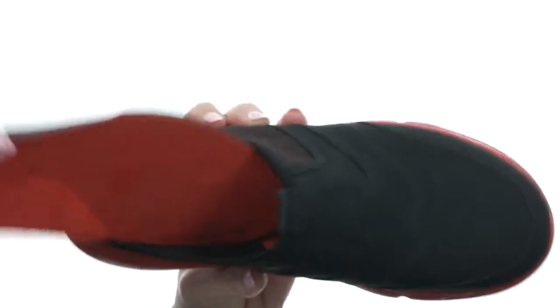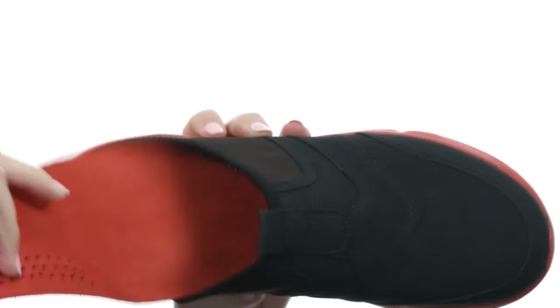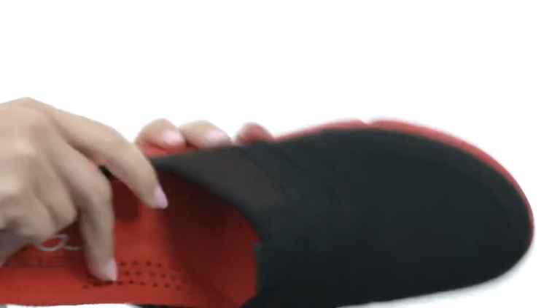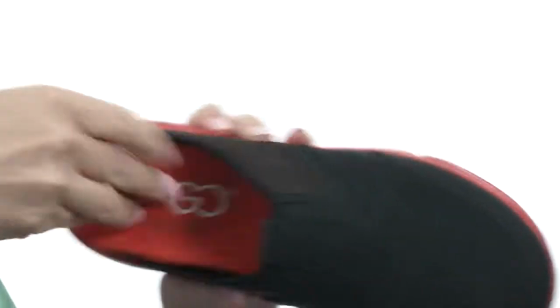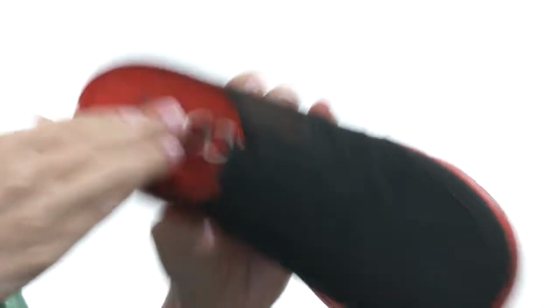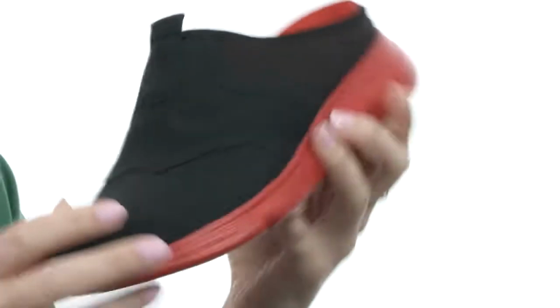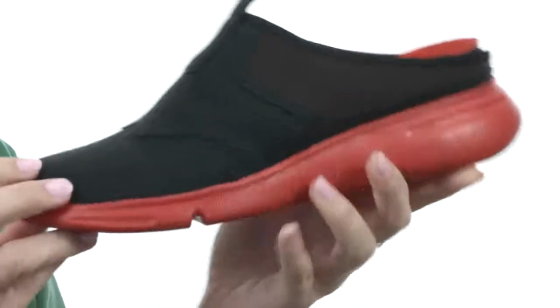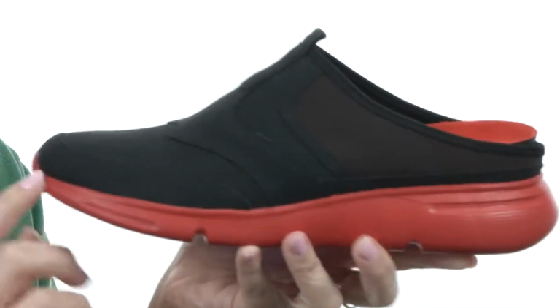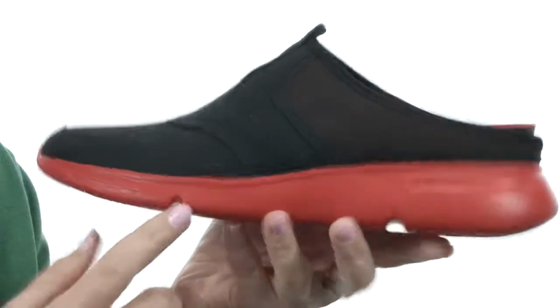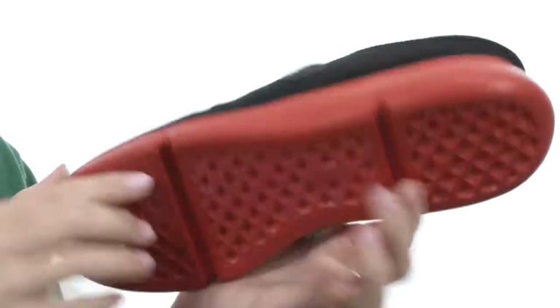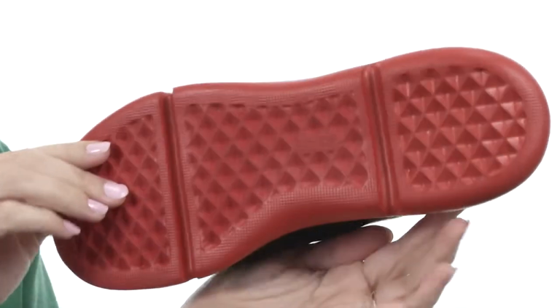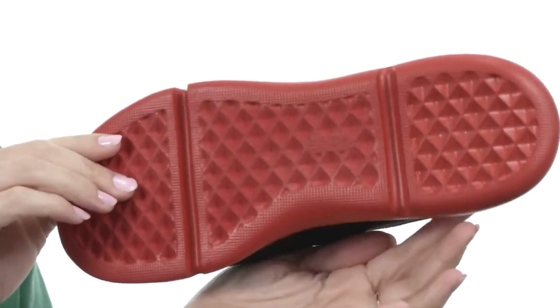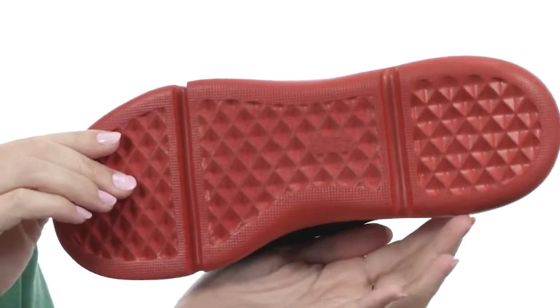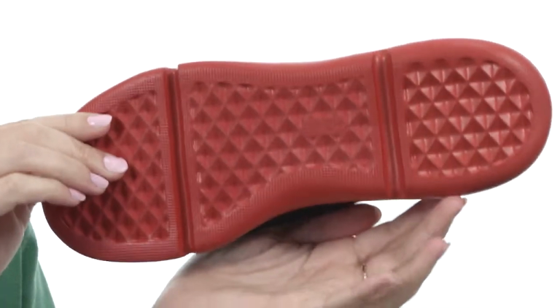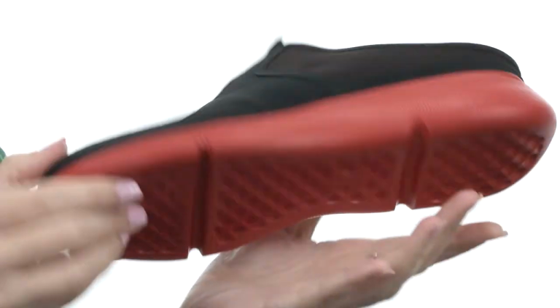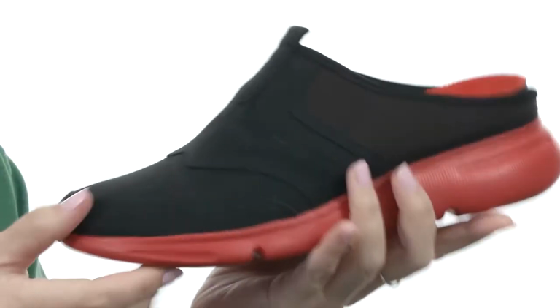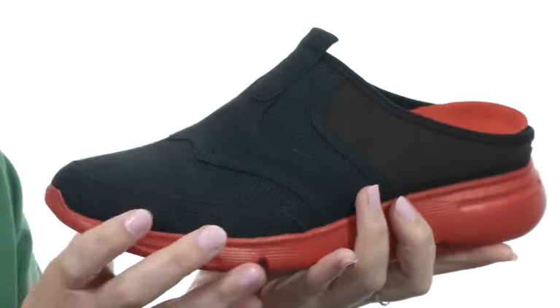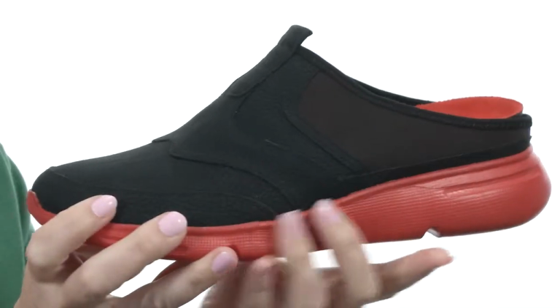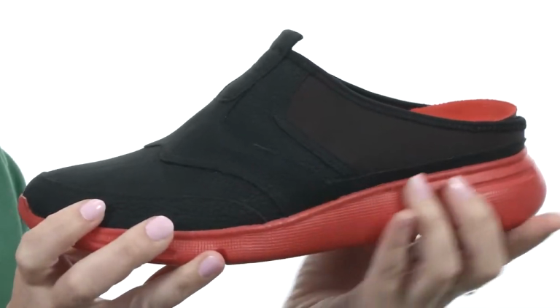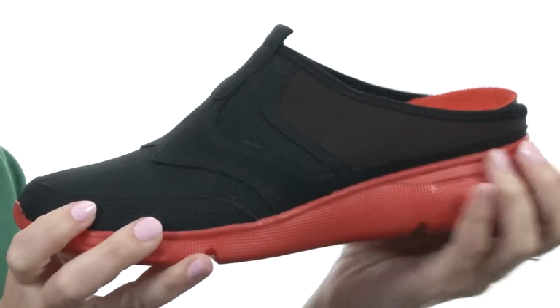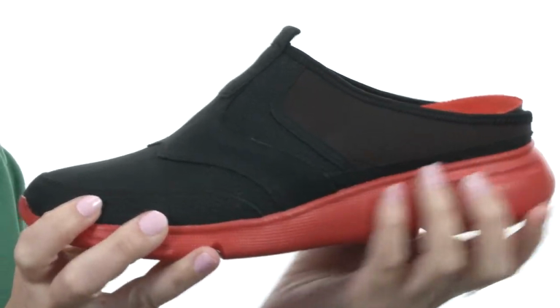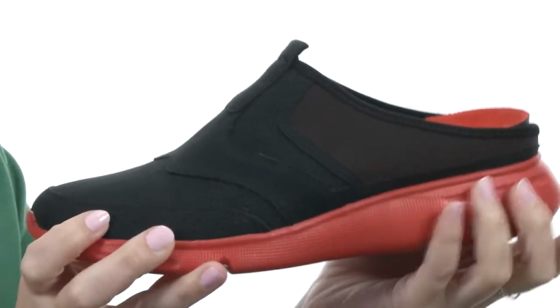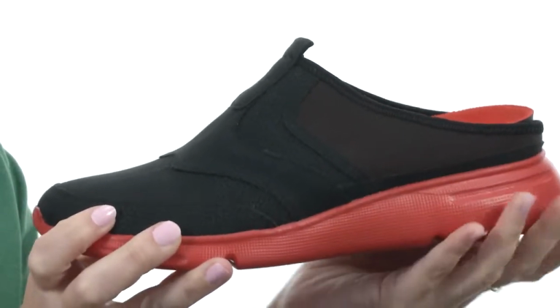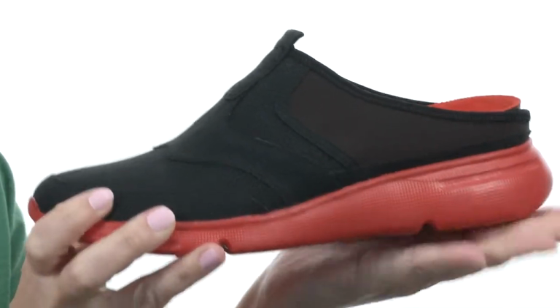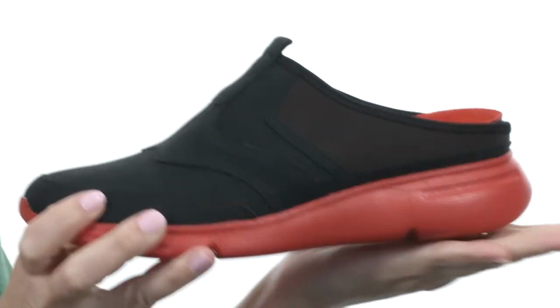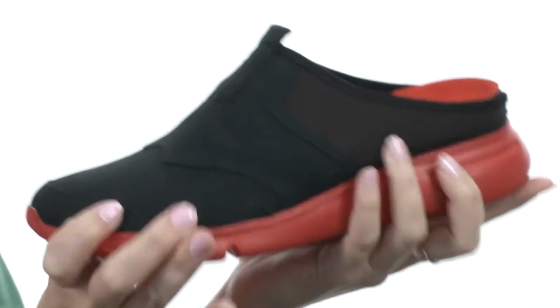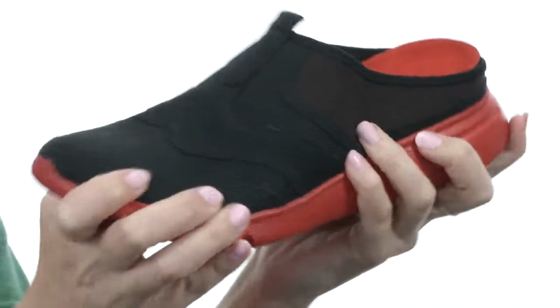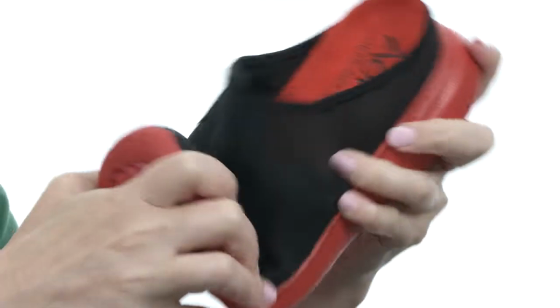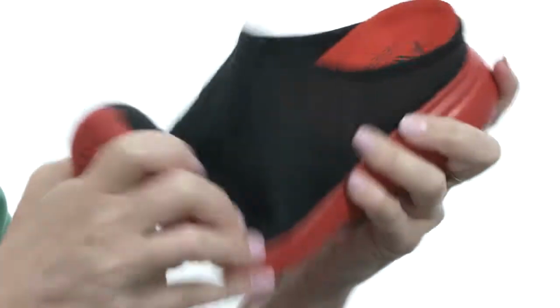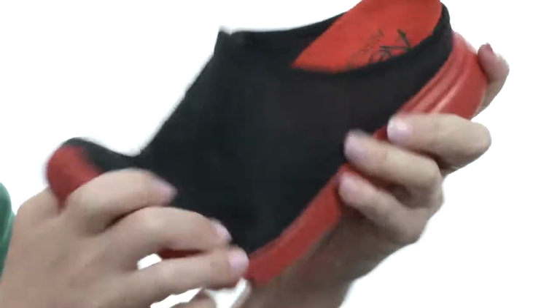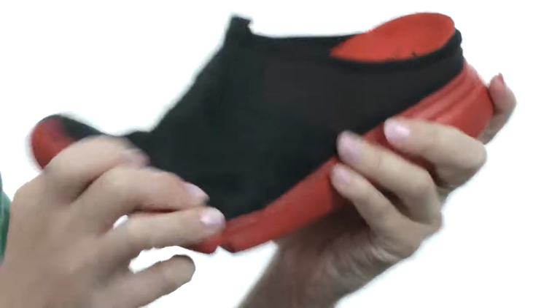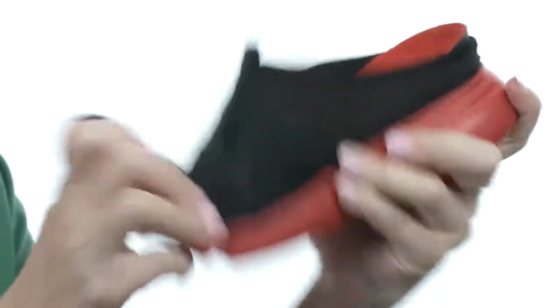My favorite part has to be the luxurious midsole and outsole design that's super lightweight with an added rubber wedge design in the back for added cushioning, and flexible on top of all of that.